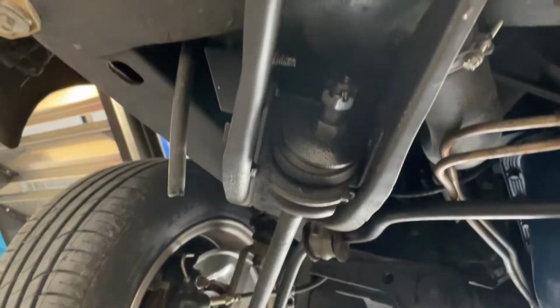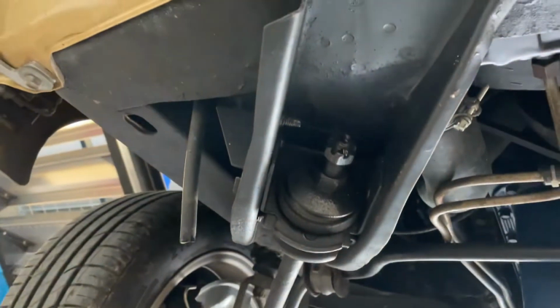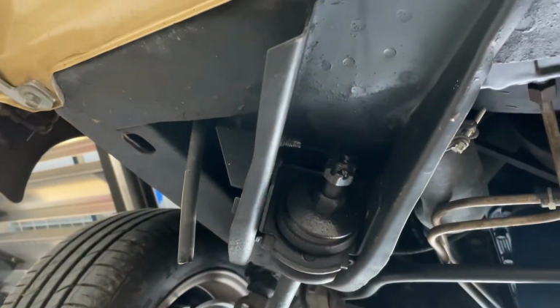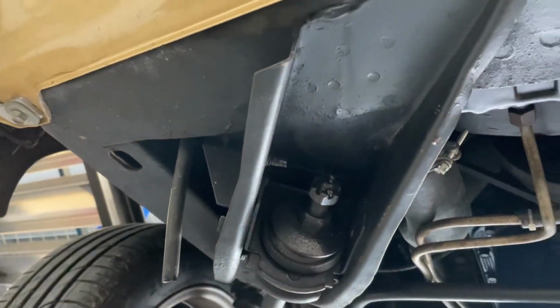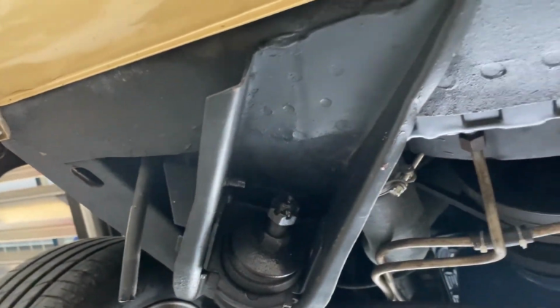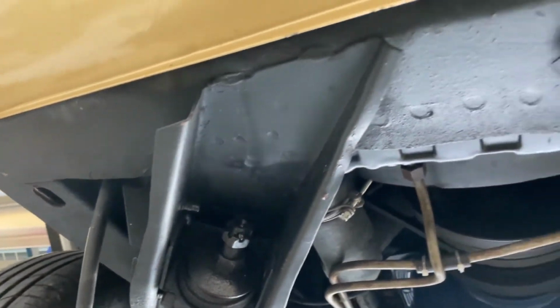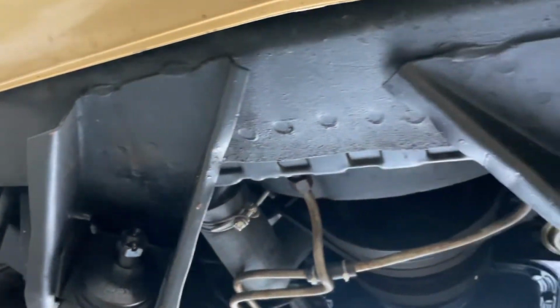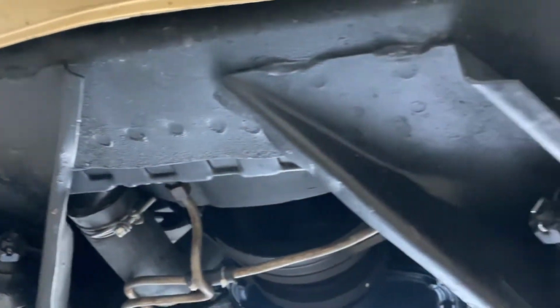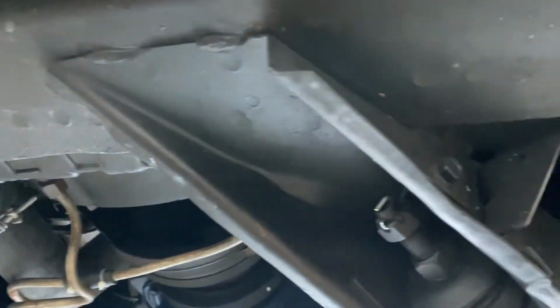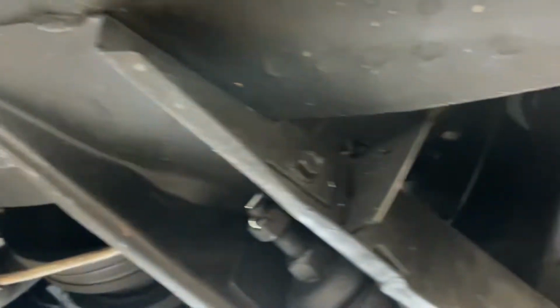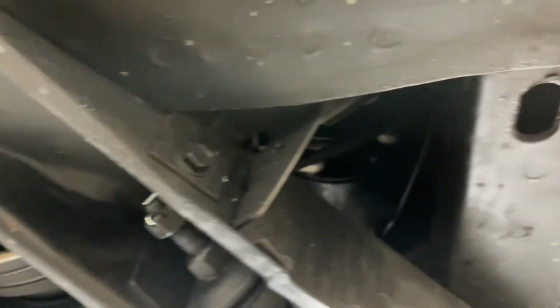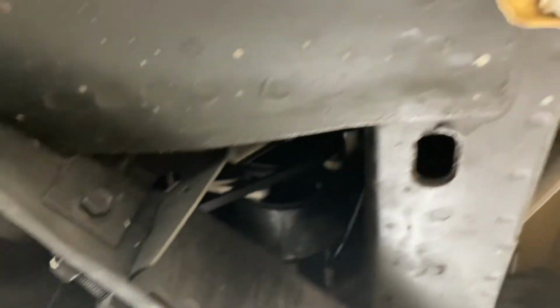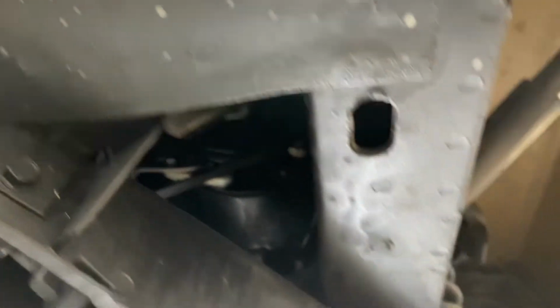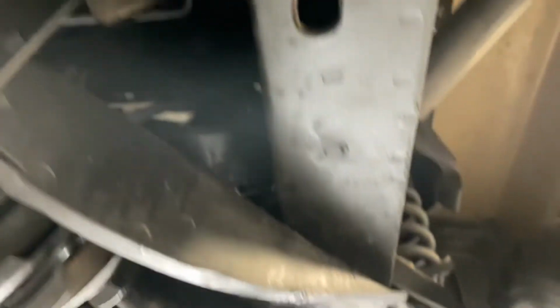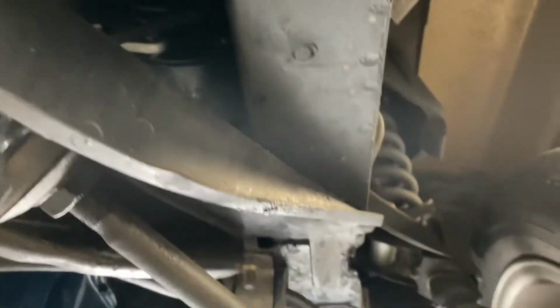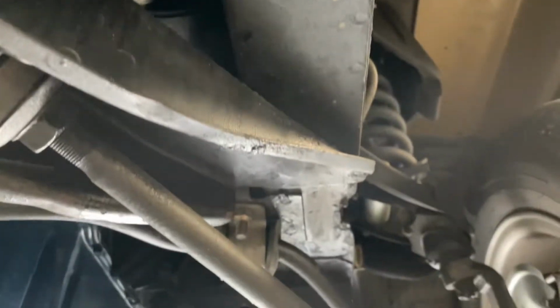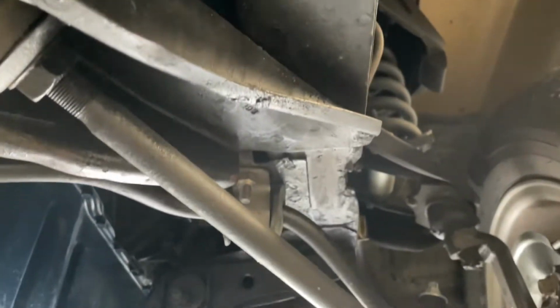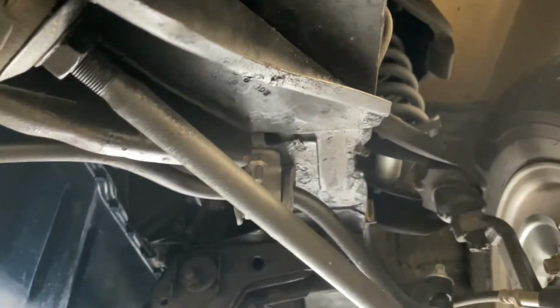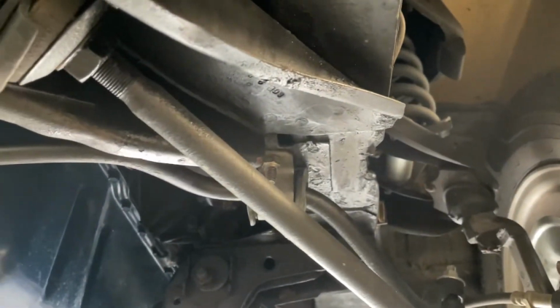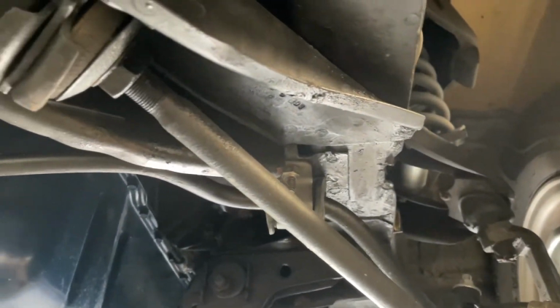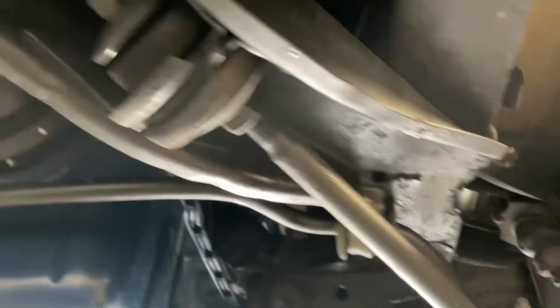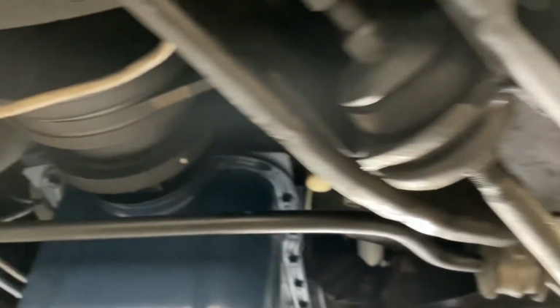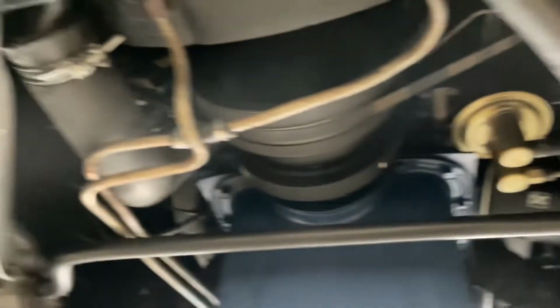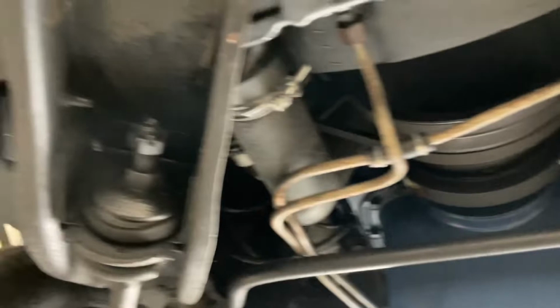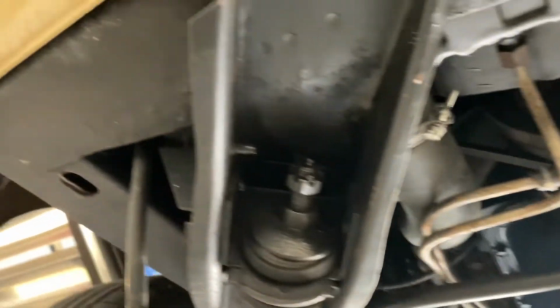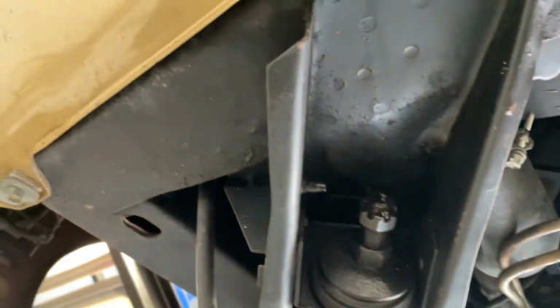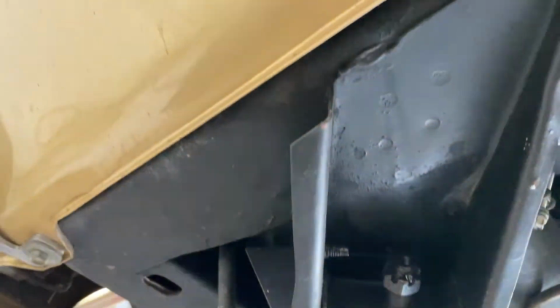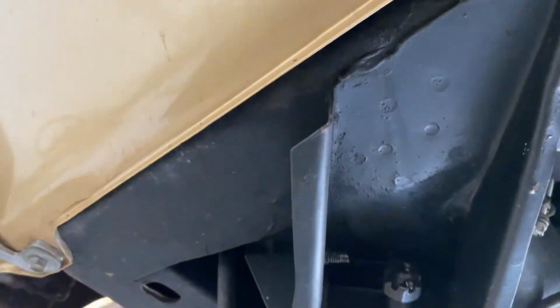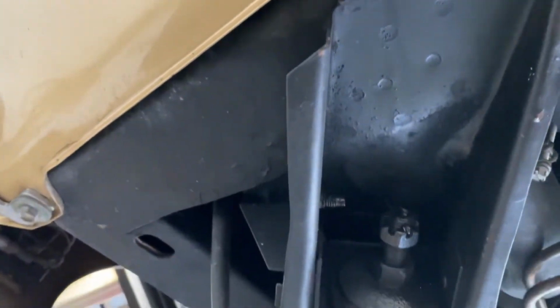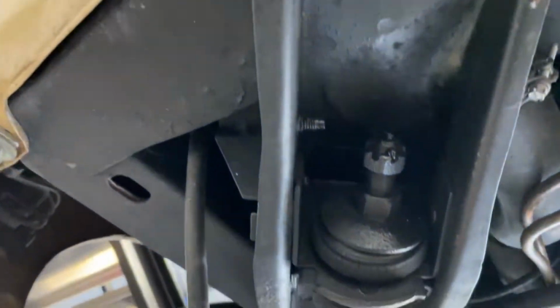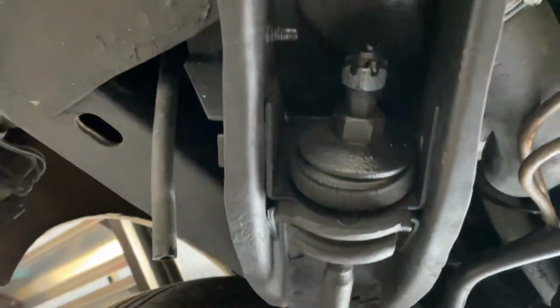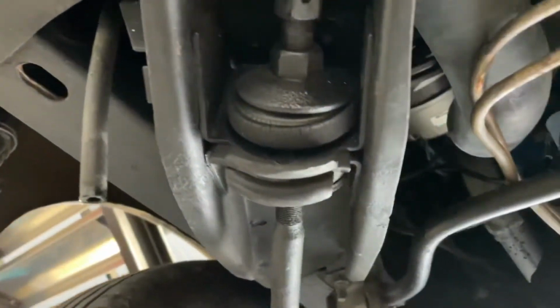I haven't done one of these in a while. Kind of a master class in a beautiful underneath of a Mustang. This is an amazing underneath — very, very original.